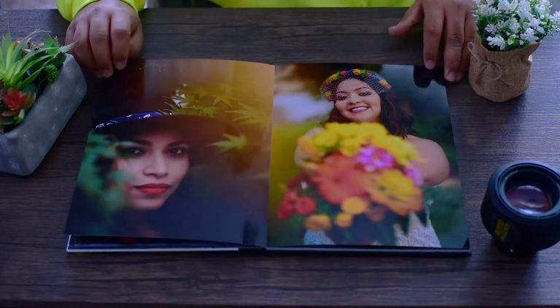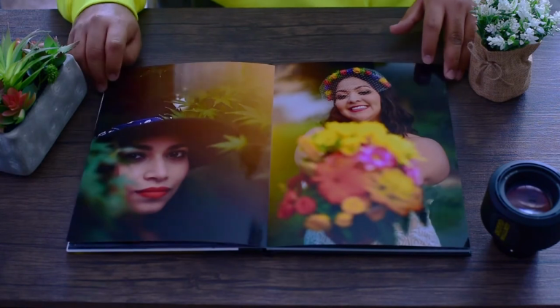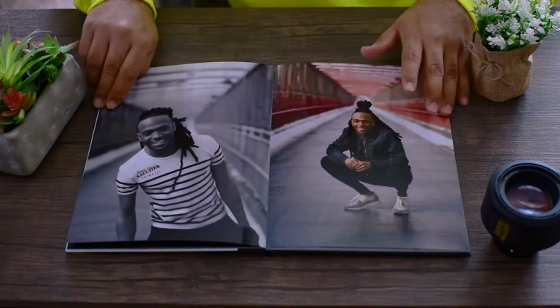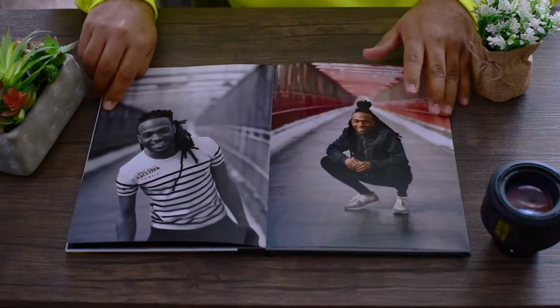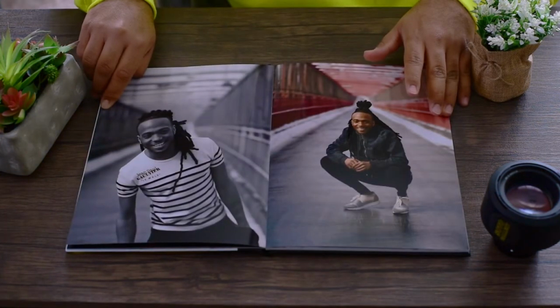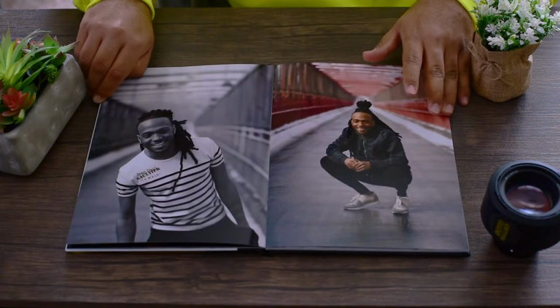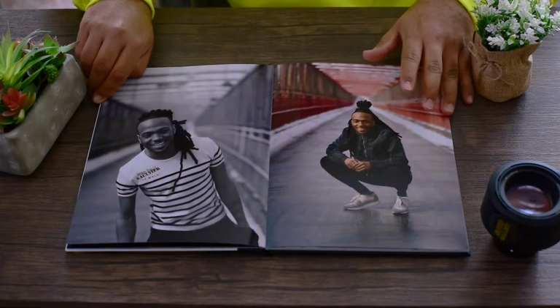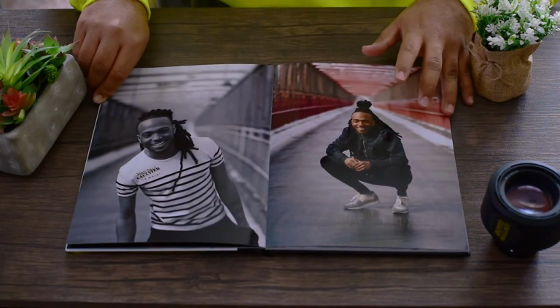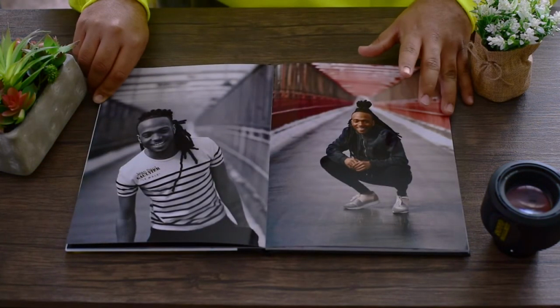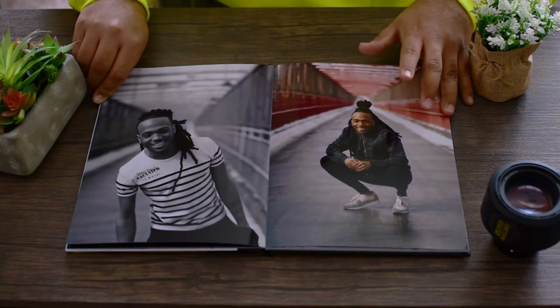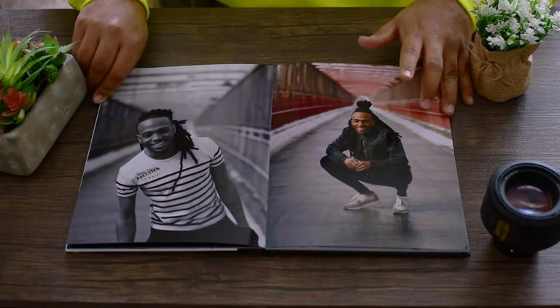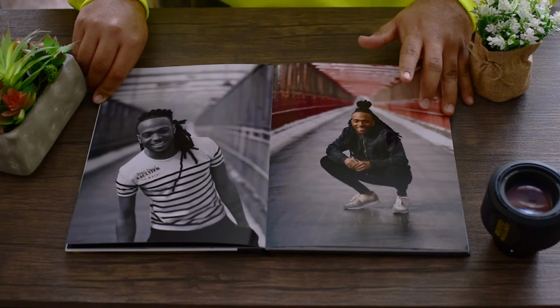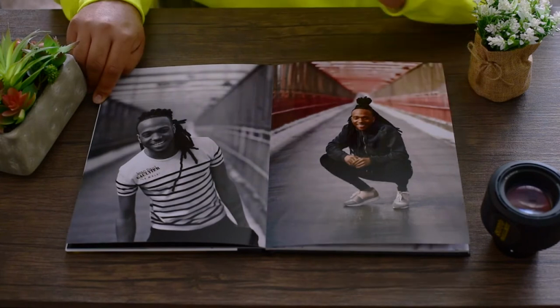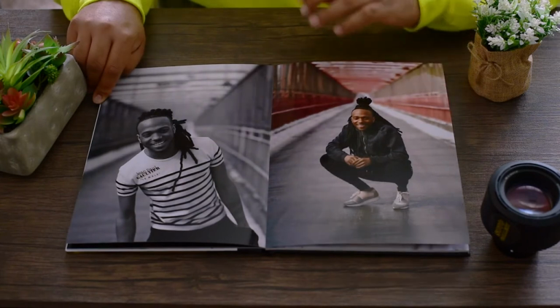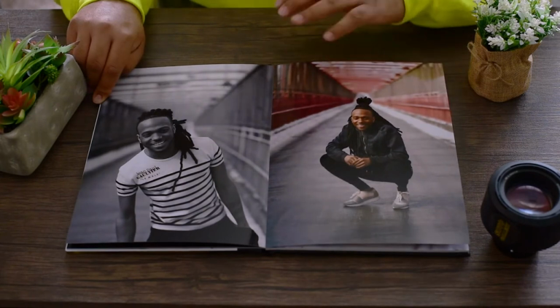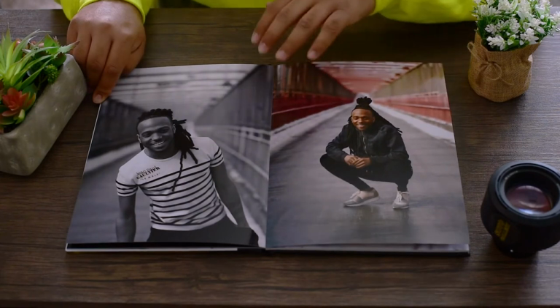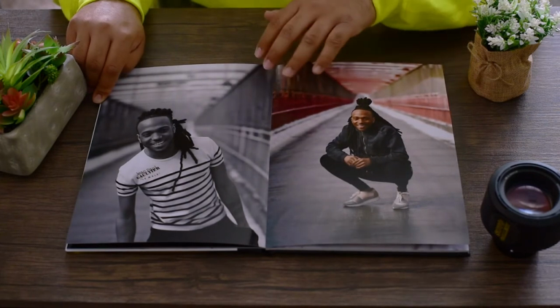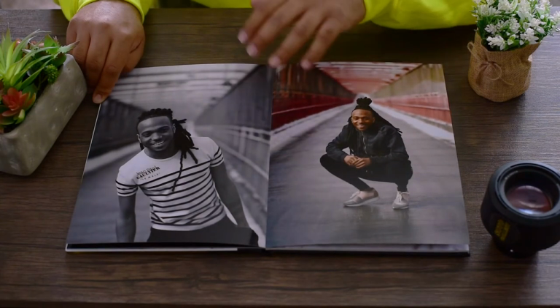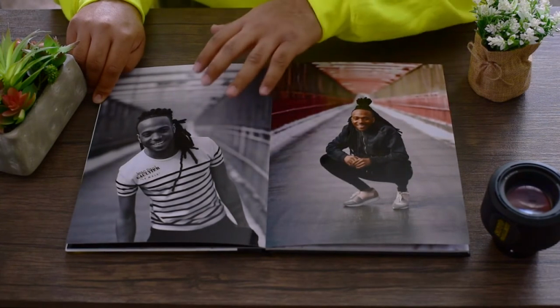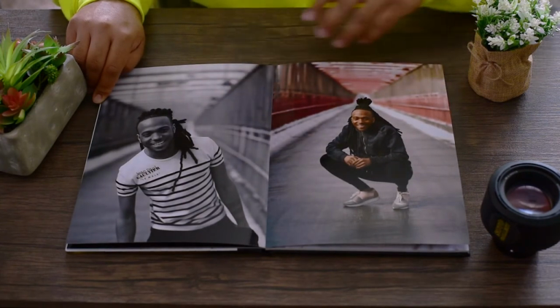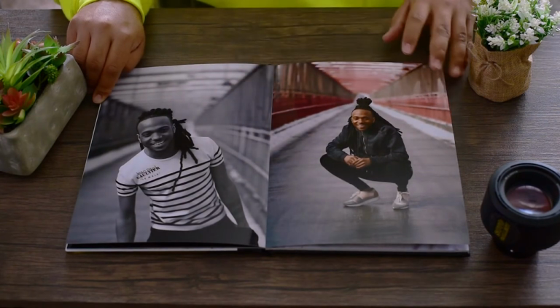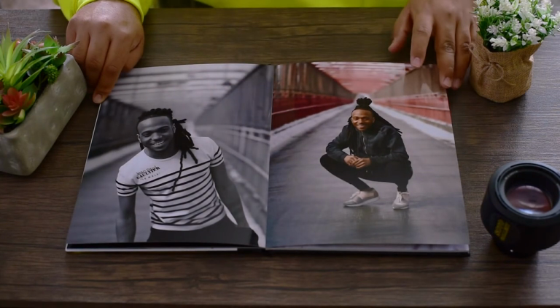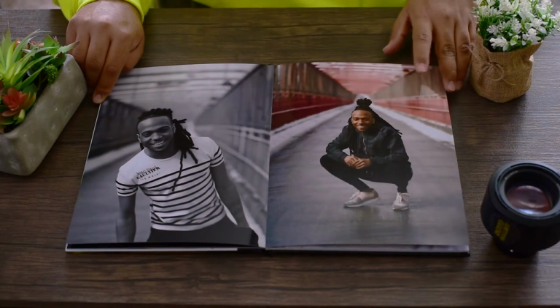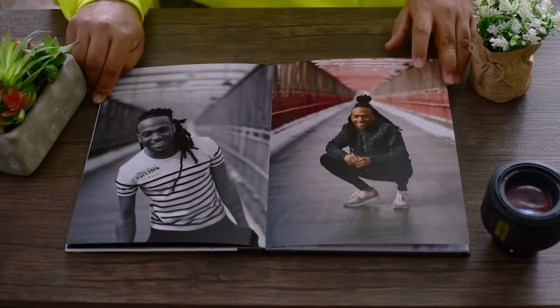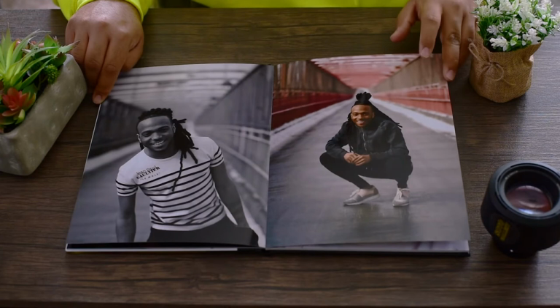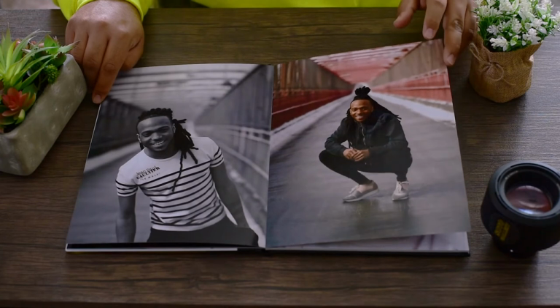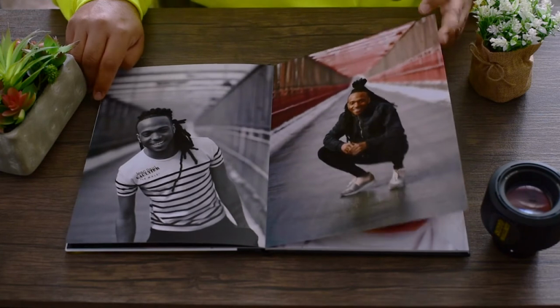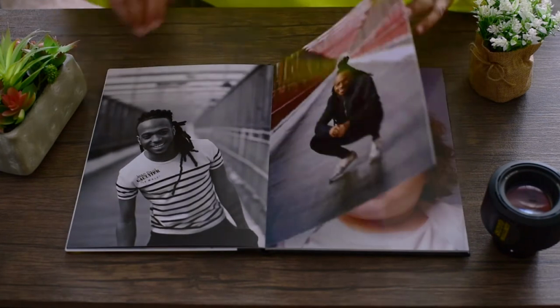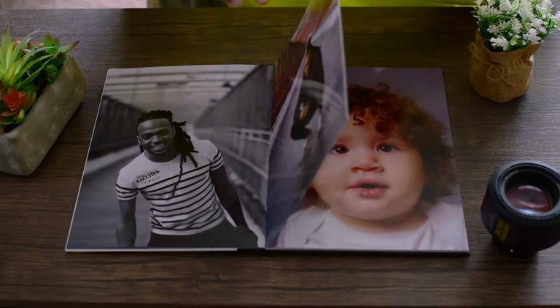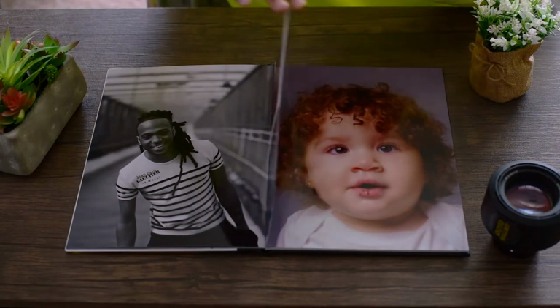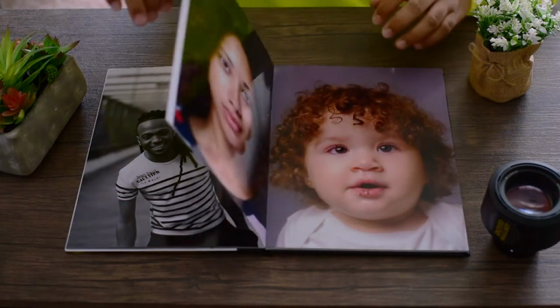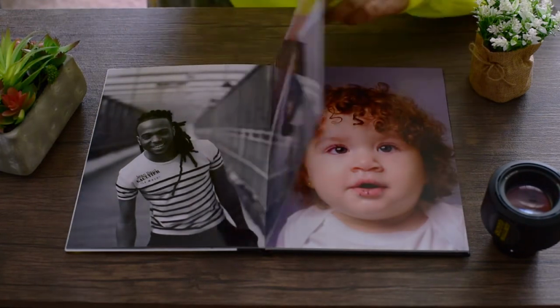One is a bride, one is just a friend of mine. There's a split between a black and white and a color photo. I really love the way the black and white looks on gloss — it just pops really well.